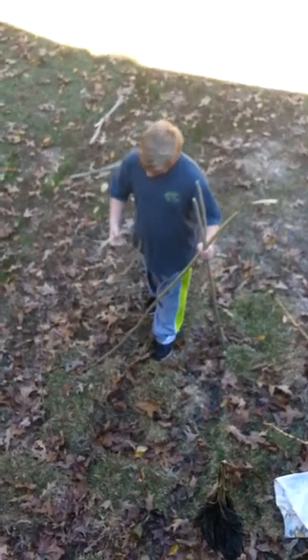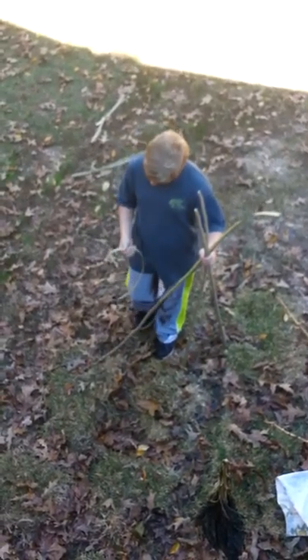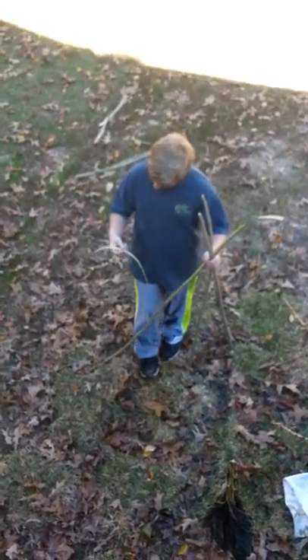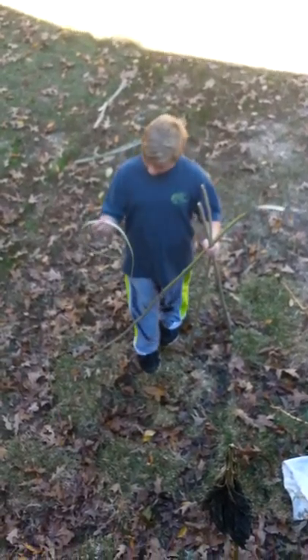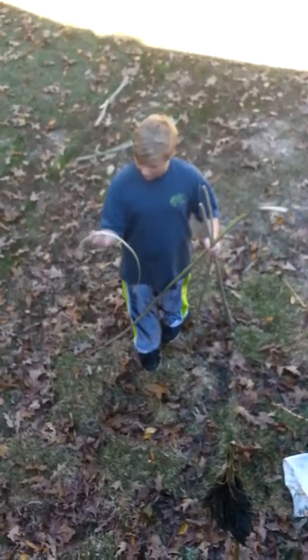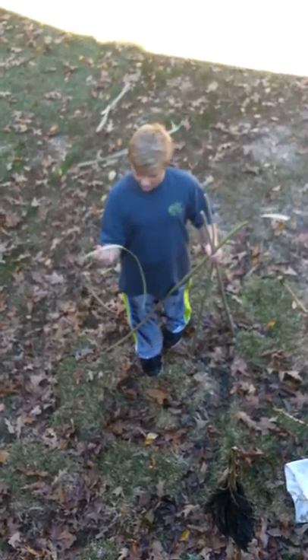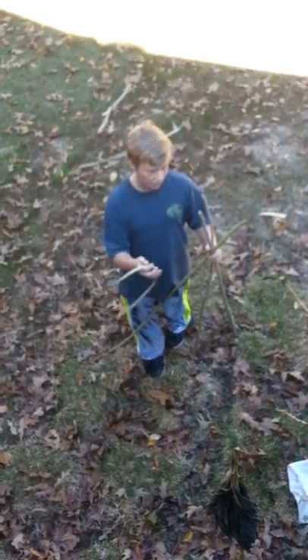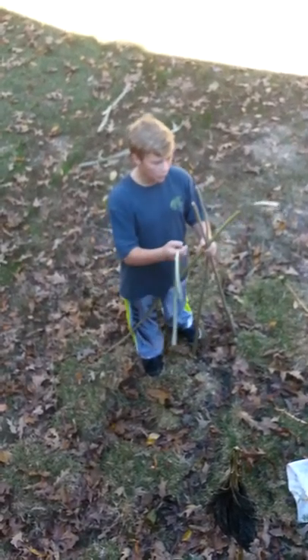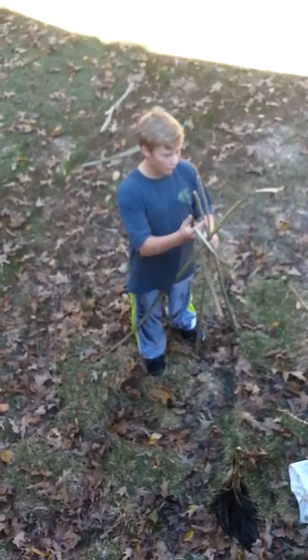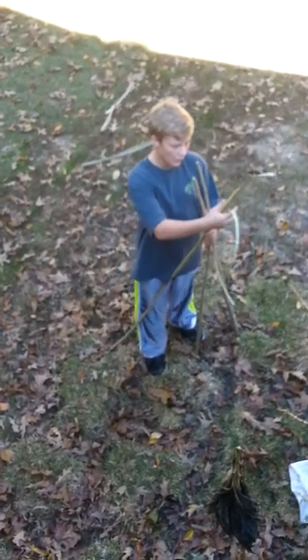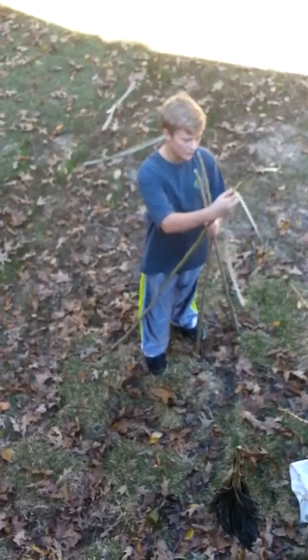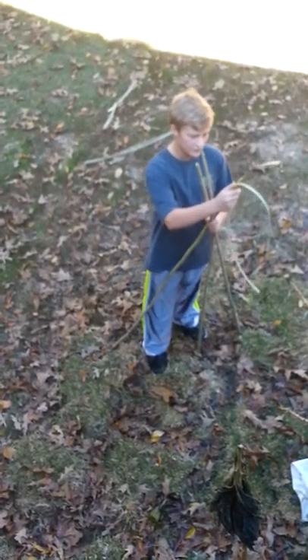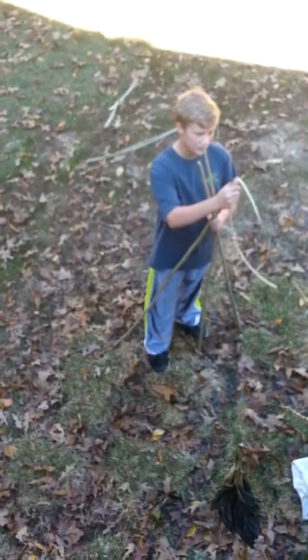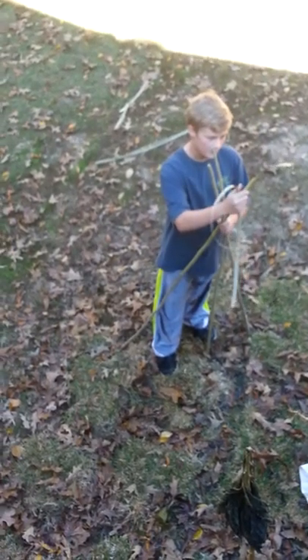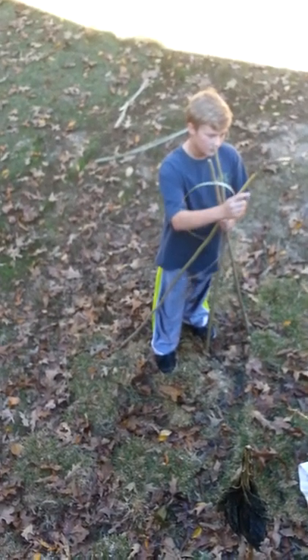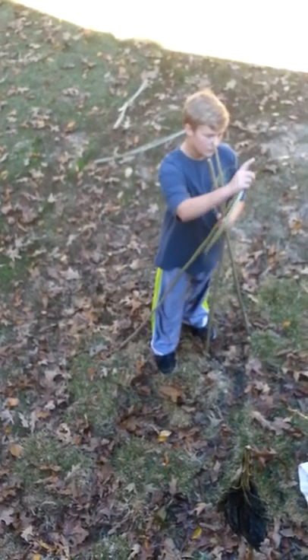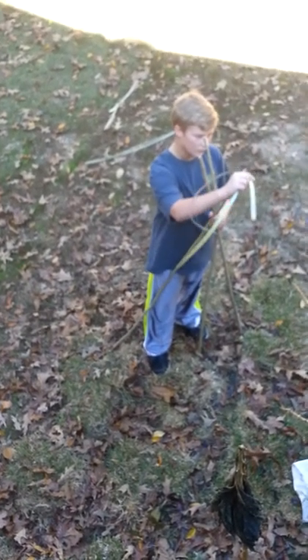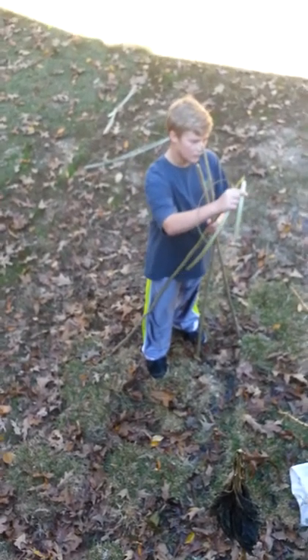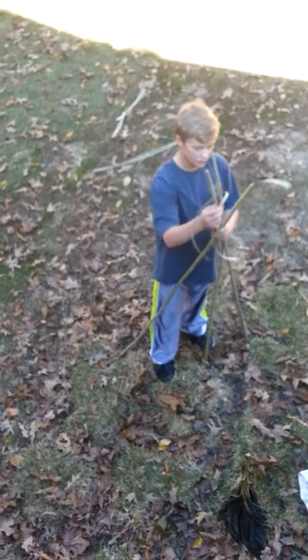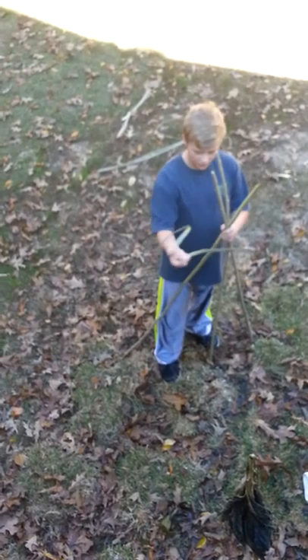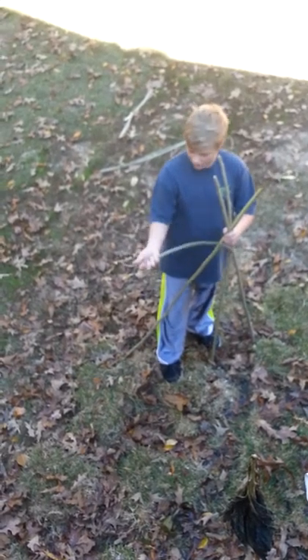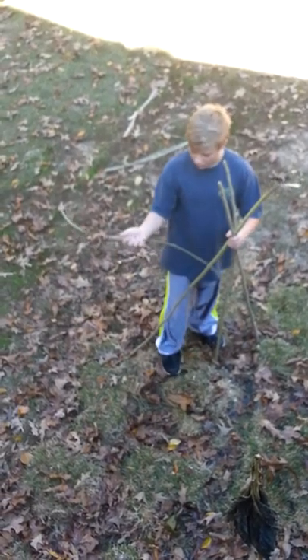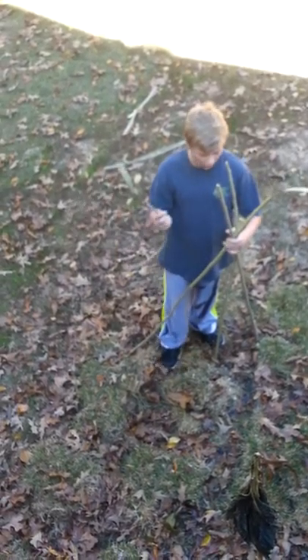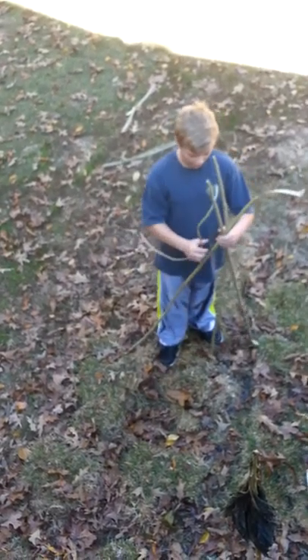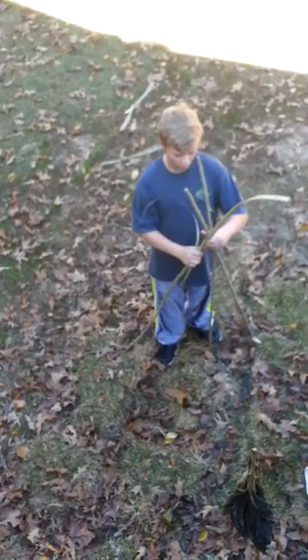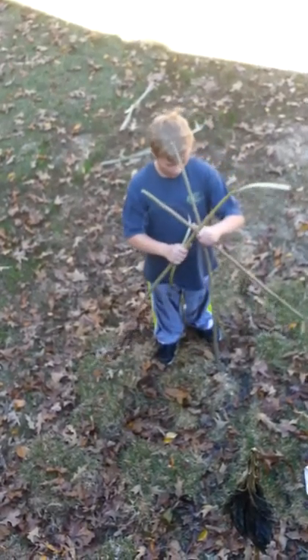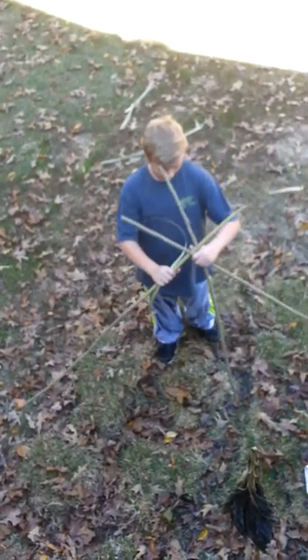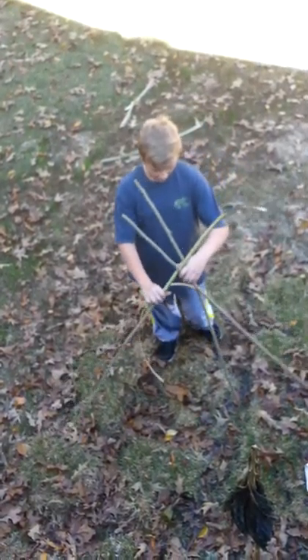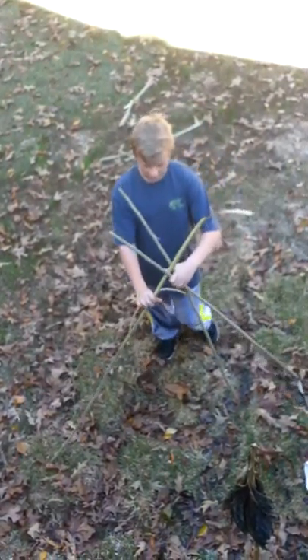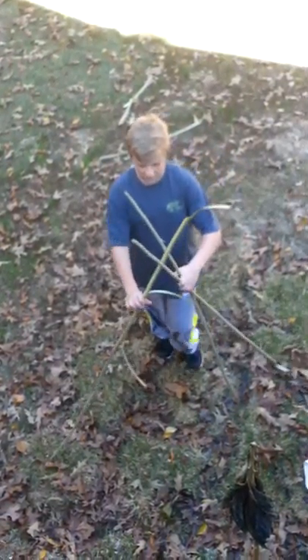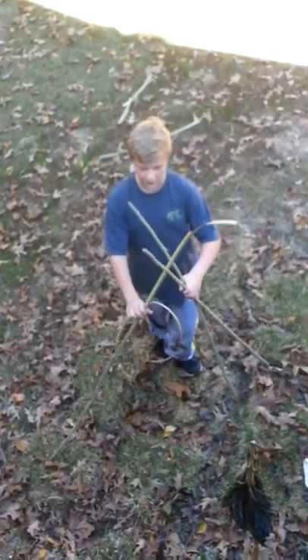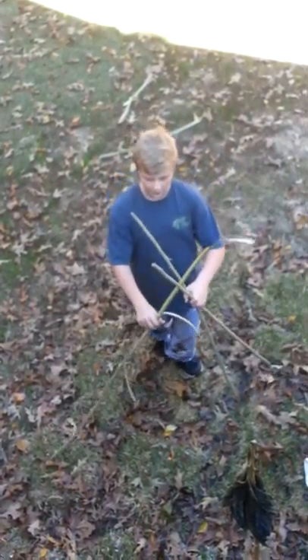I've pulled this off of one of these trees. It's real strong and it will work — it doesn't have to be anything else.